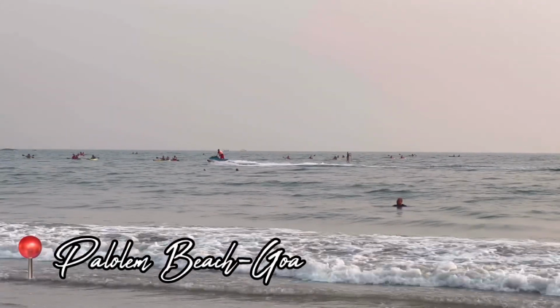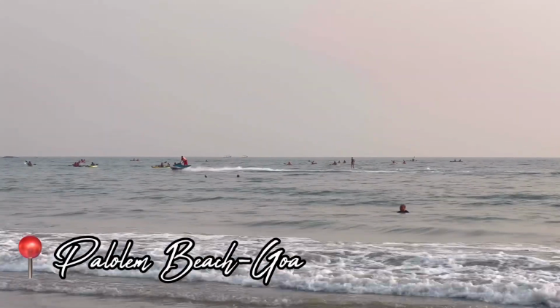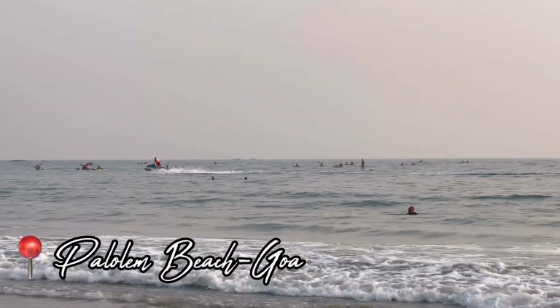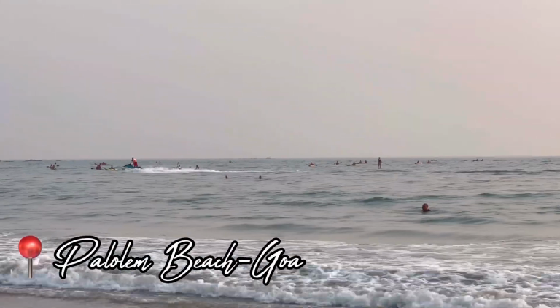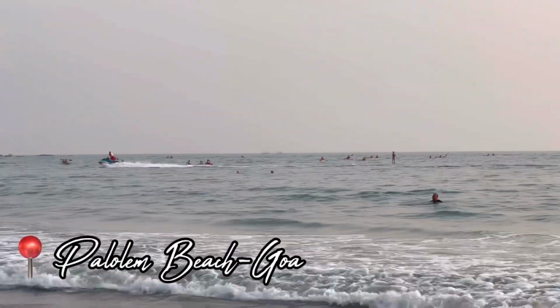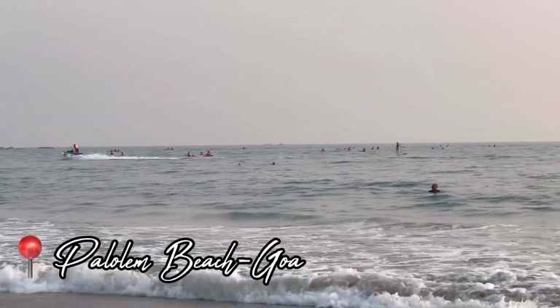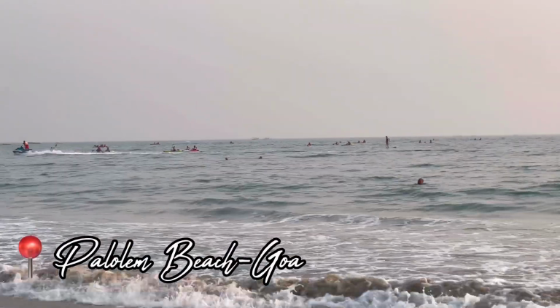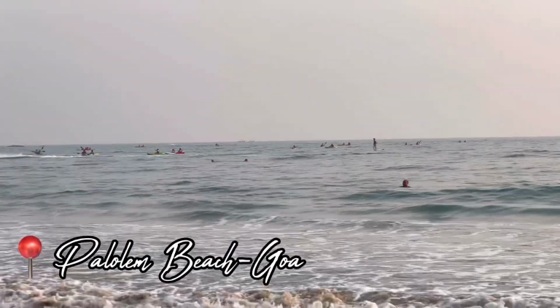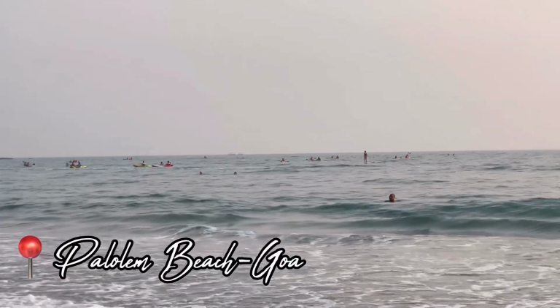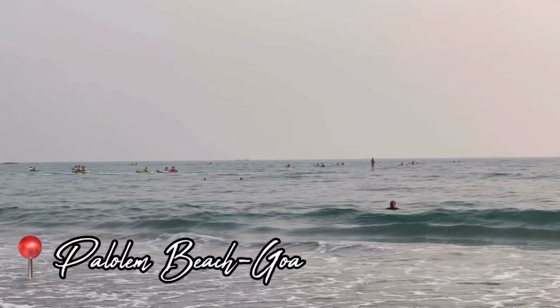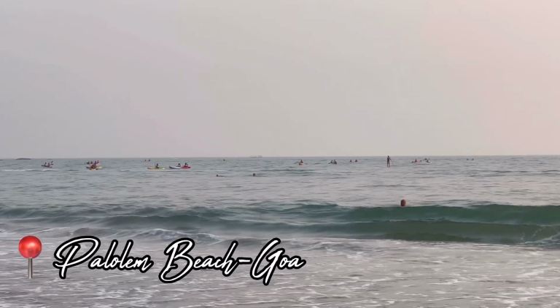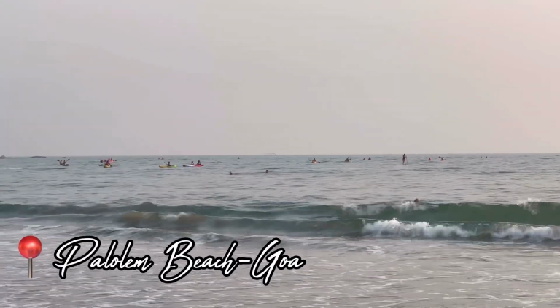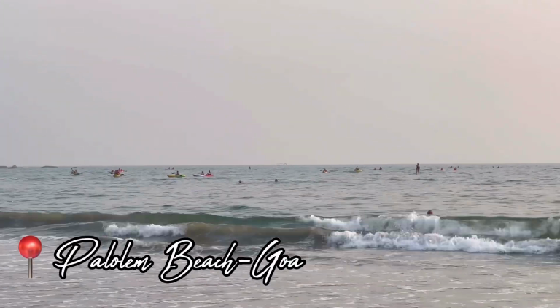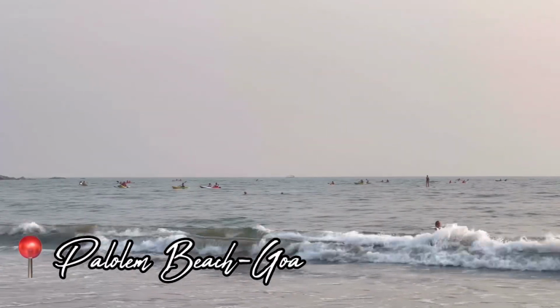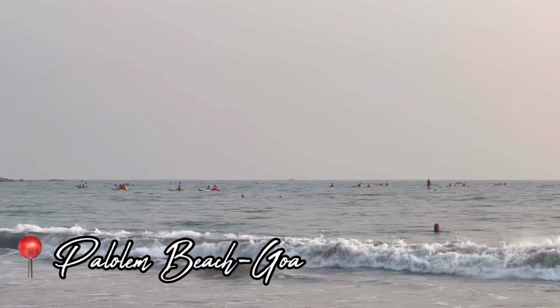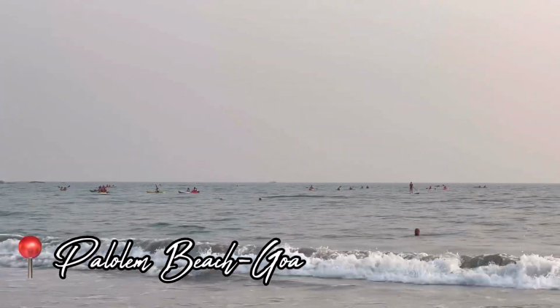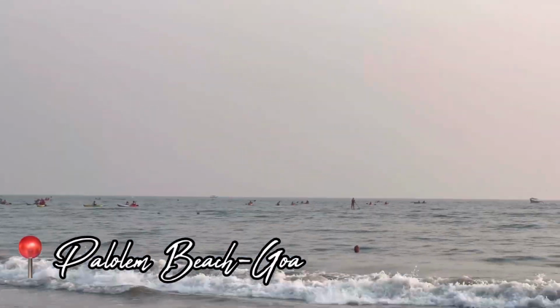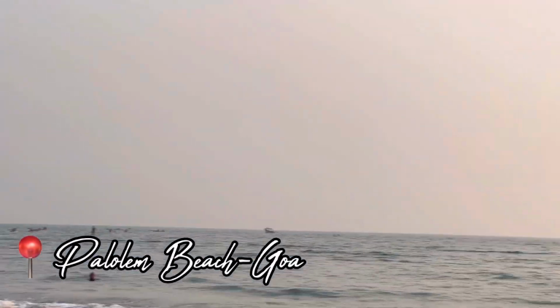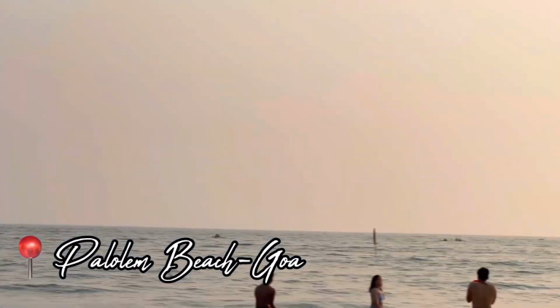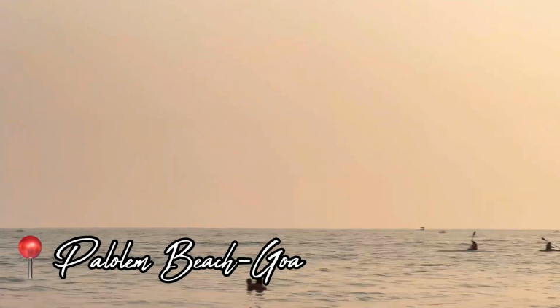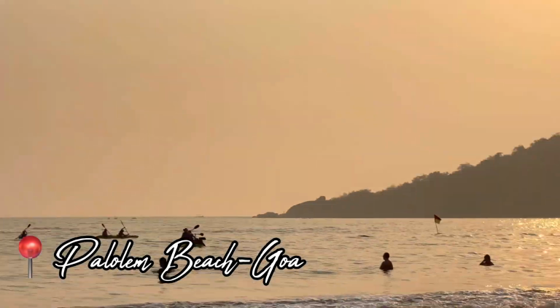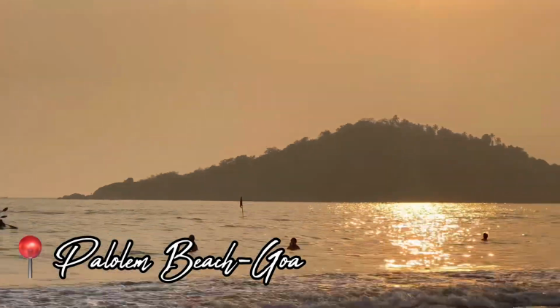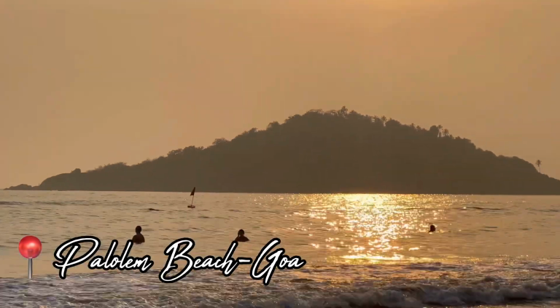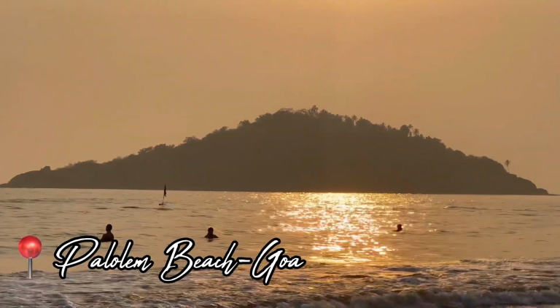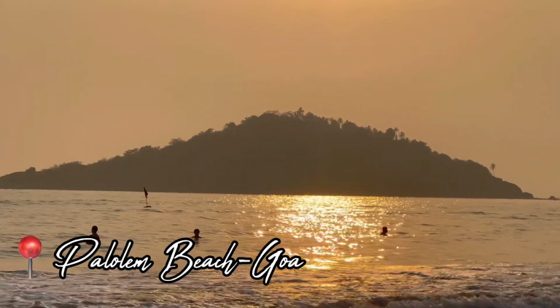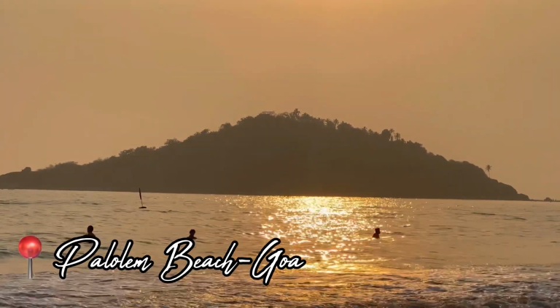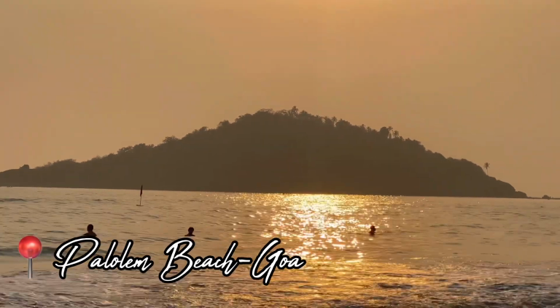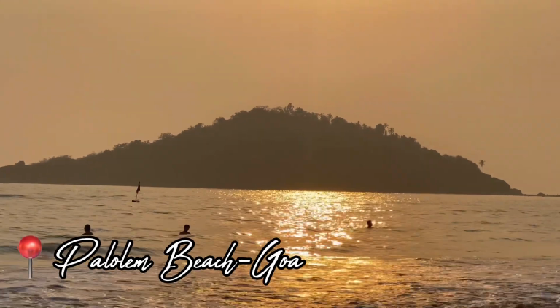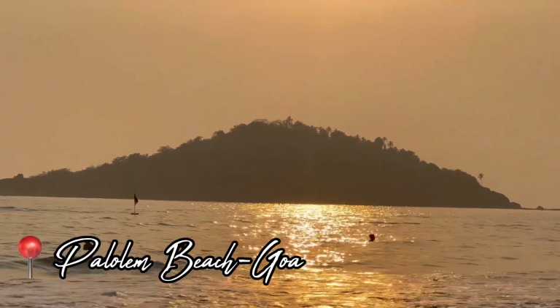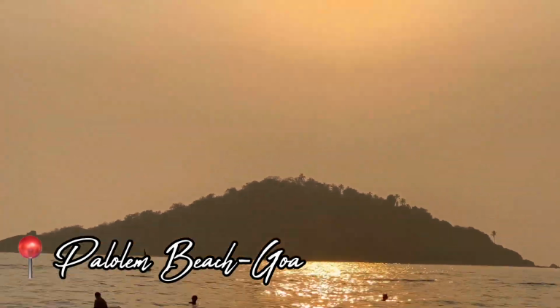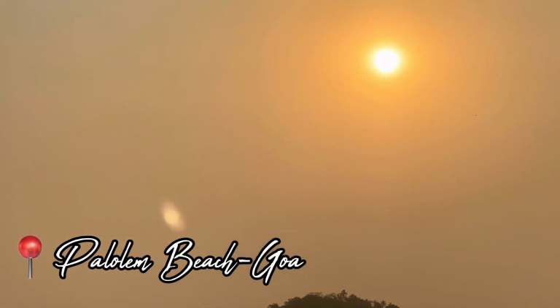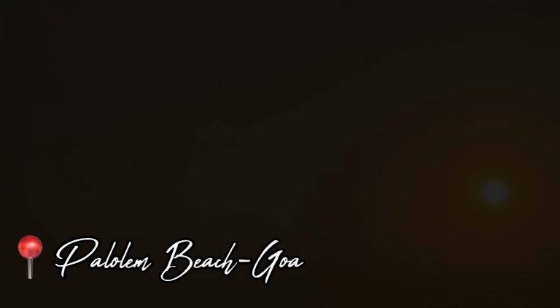Okay, these people are doing kayaking. For those of you who are not aware, at Beach Palolem you guys can do the activity of kayaking. The goal is to reach this island over here — can you see it? So freaking beautiful, my goodness!